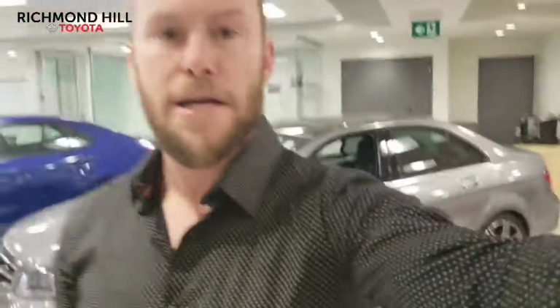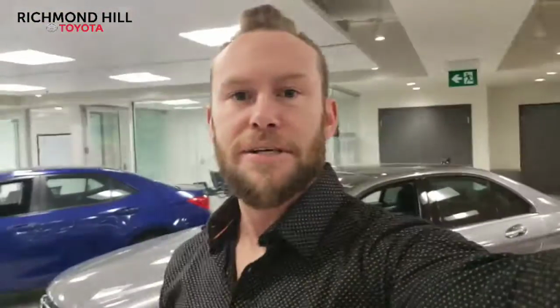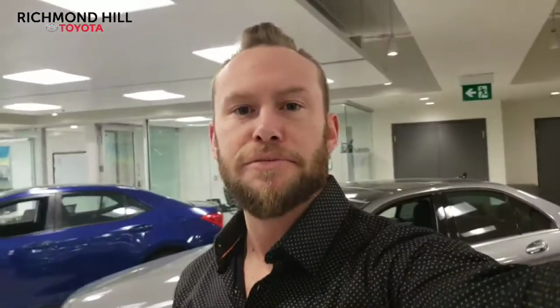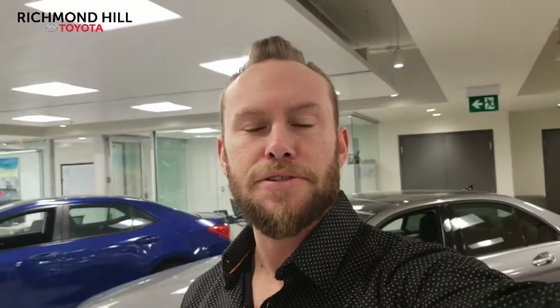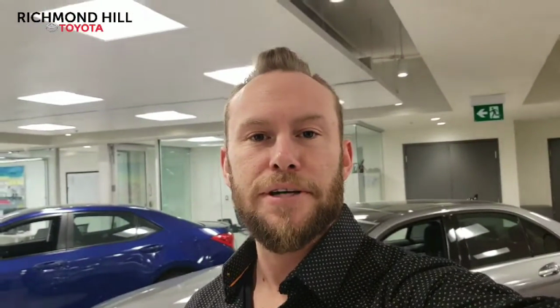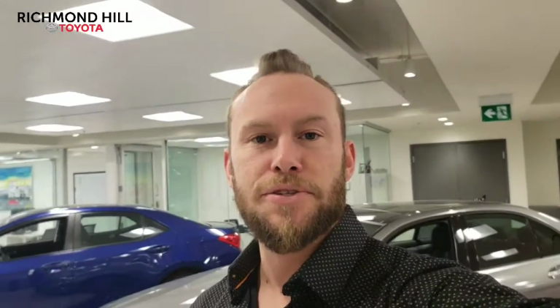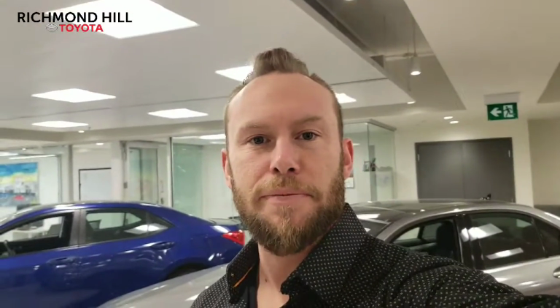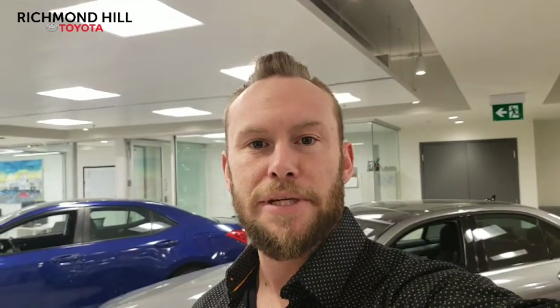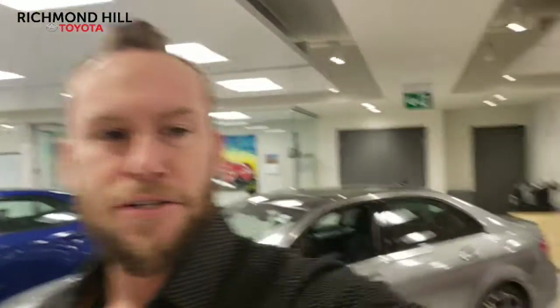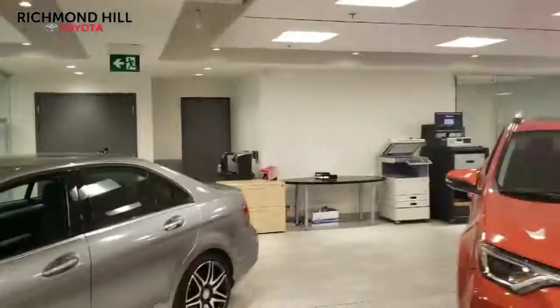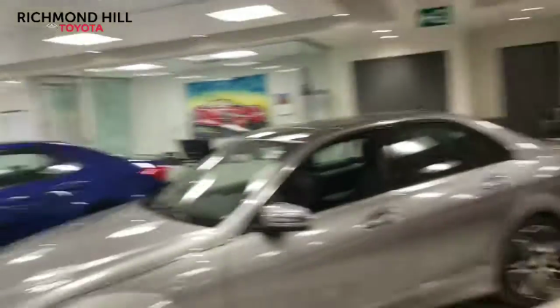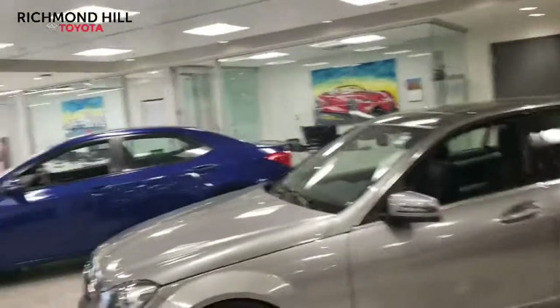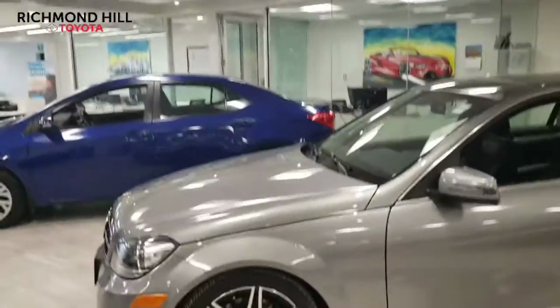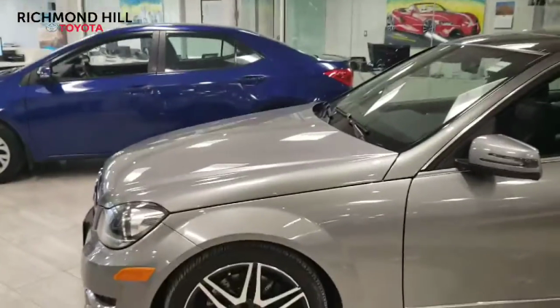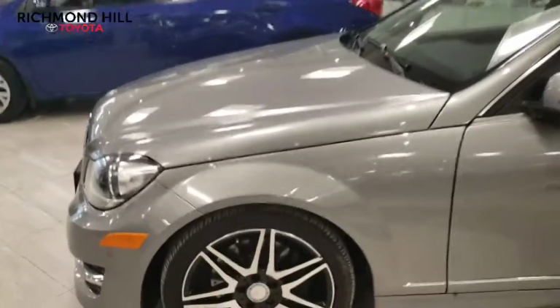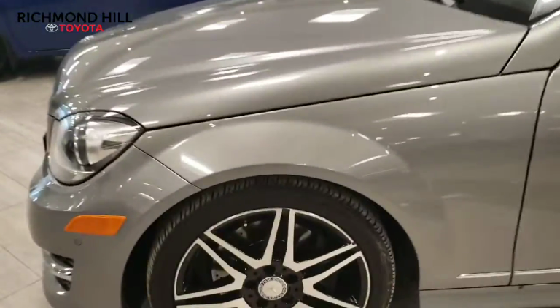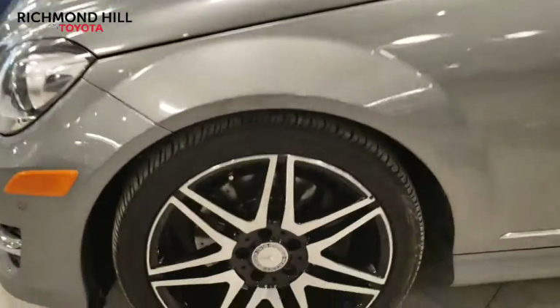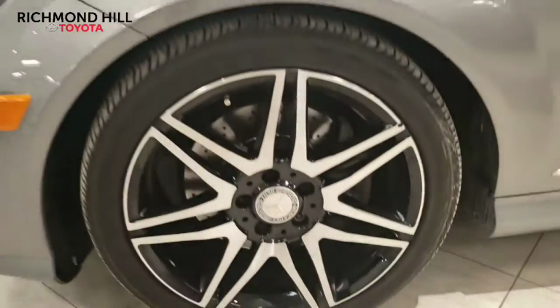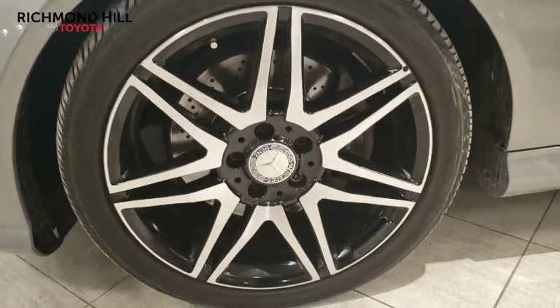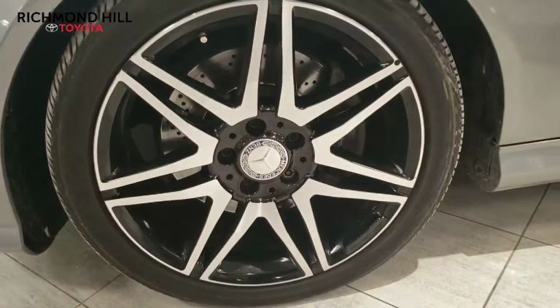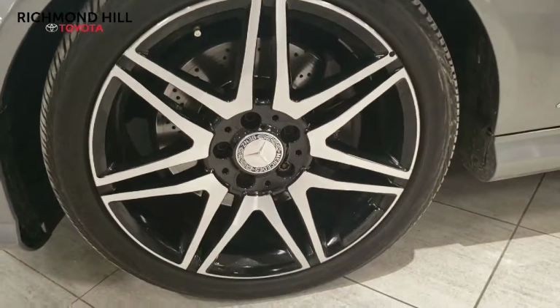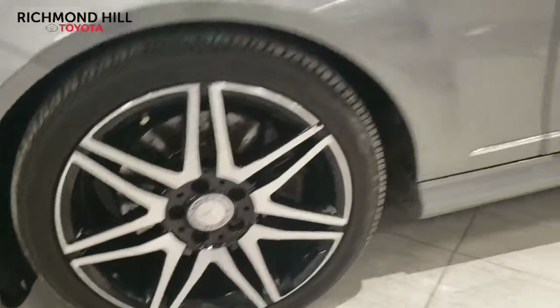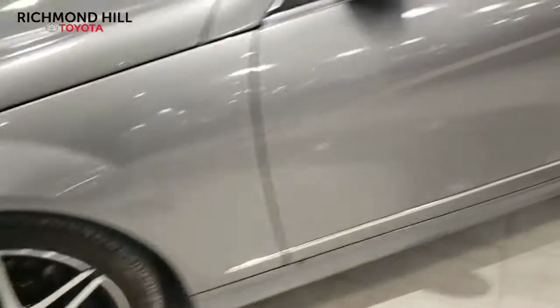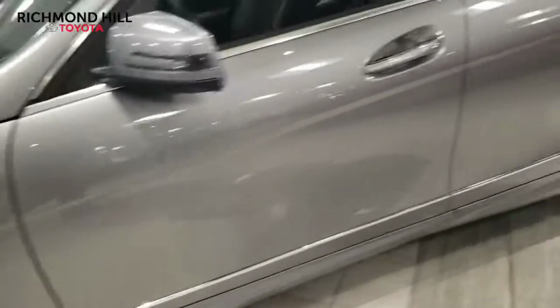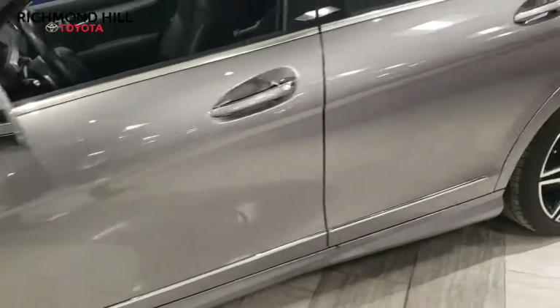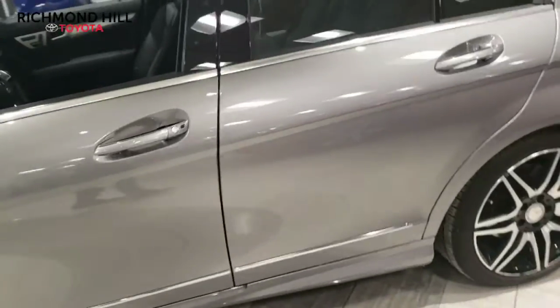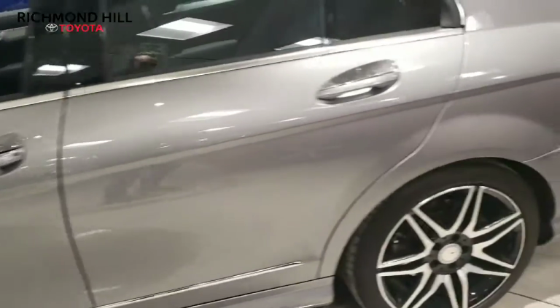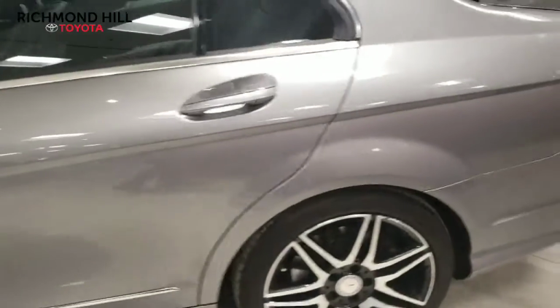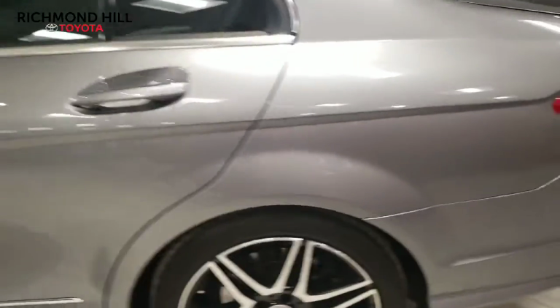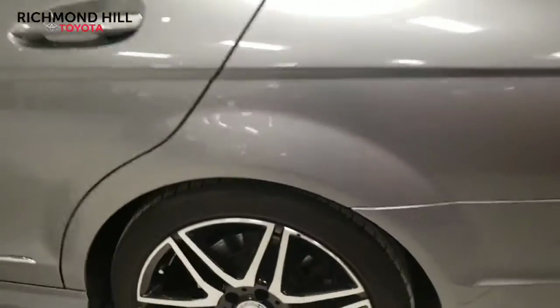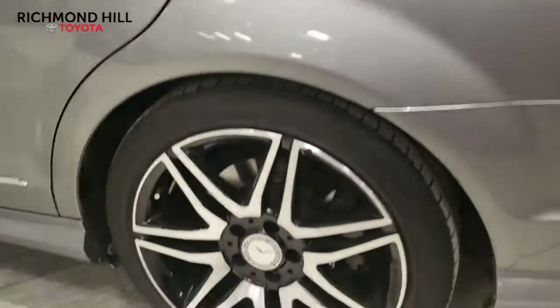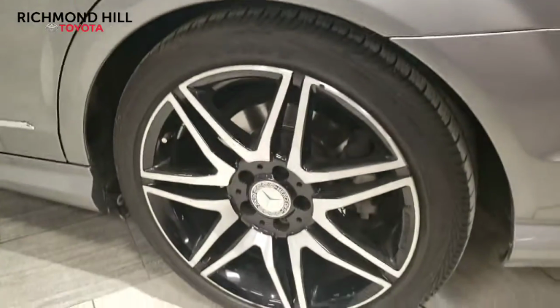Hi, I'm Michael here from Richmond Toyota. Here's the Mercedes right behind me. I'm just going to show you the wheels first of all. All the alloy wheels are in incredible condition, as well as the car being in our showroom of course.